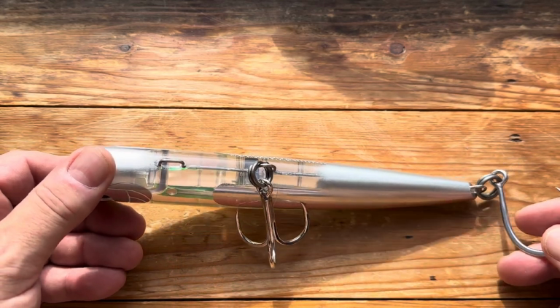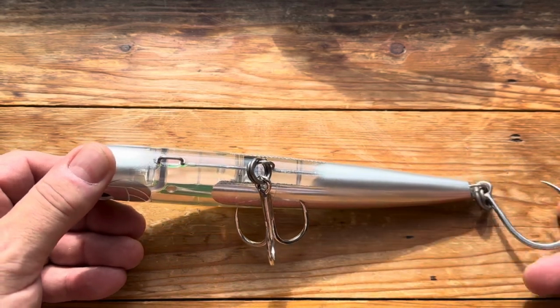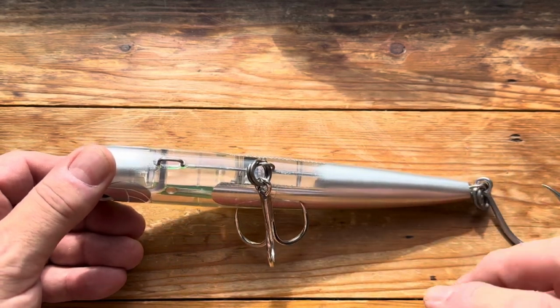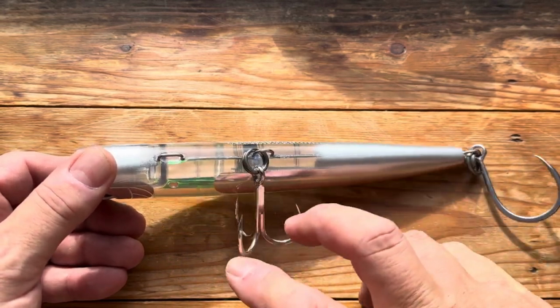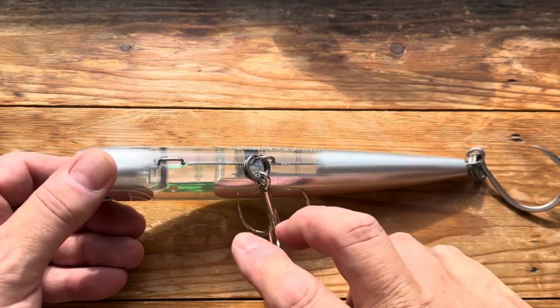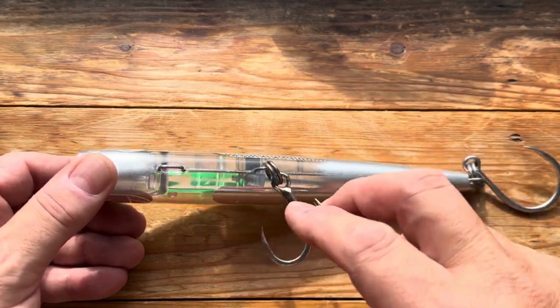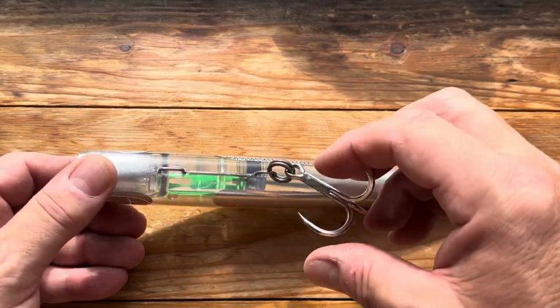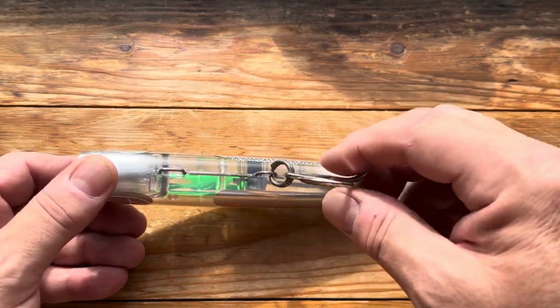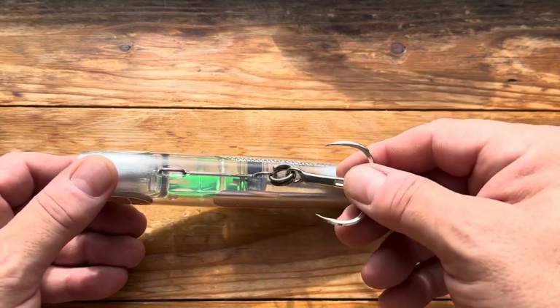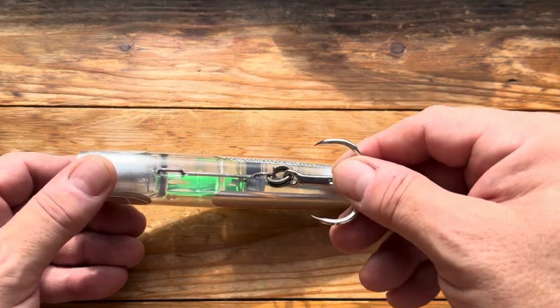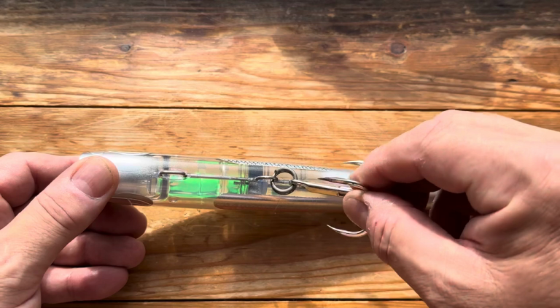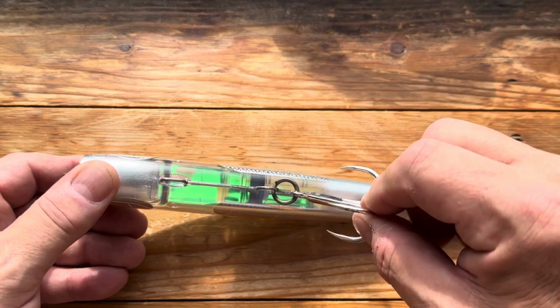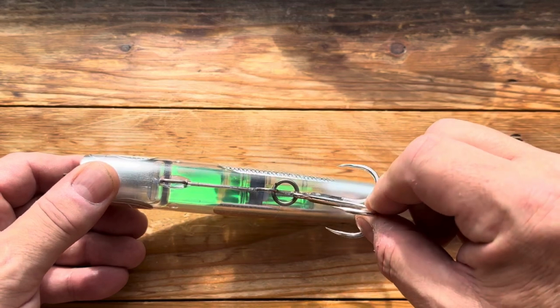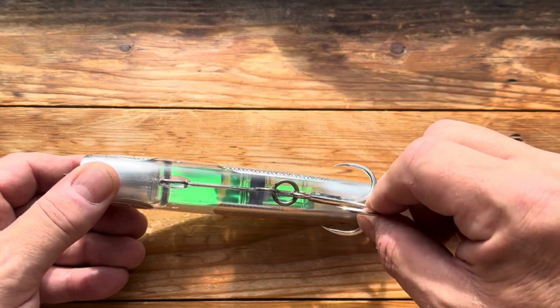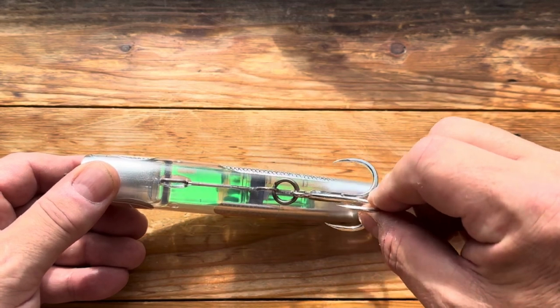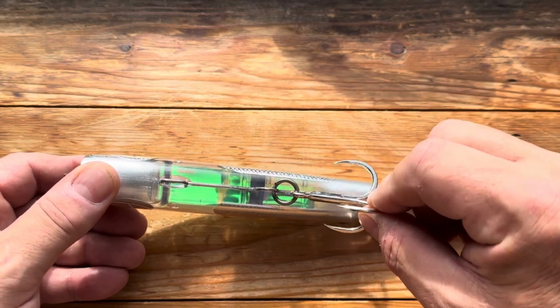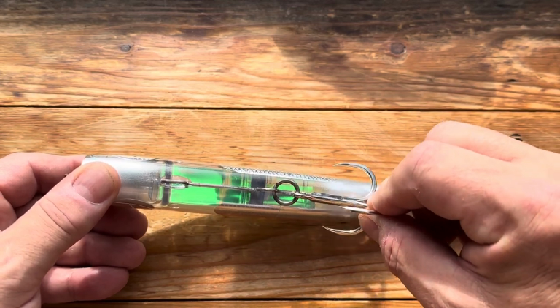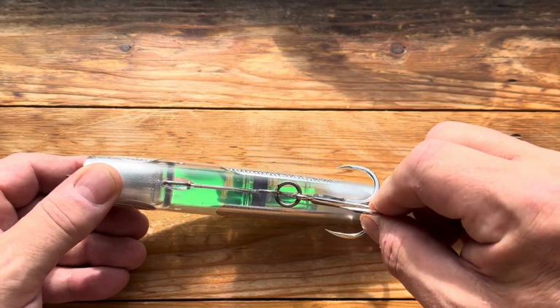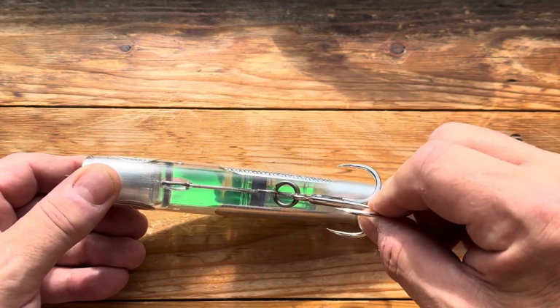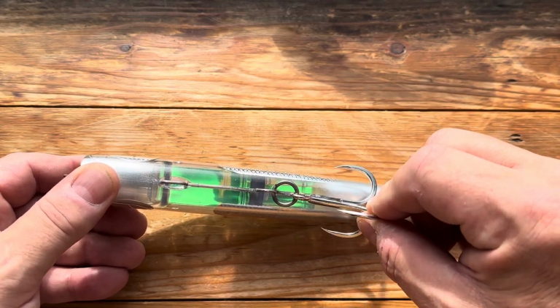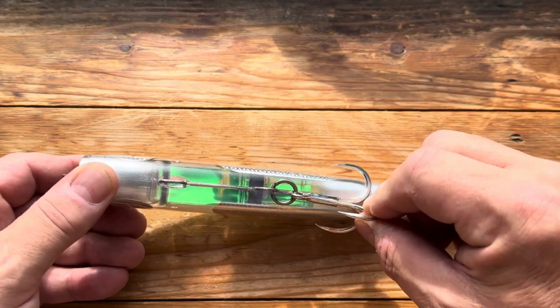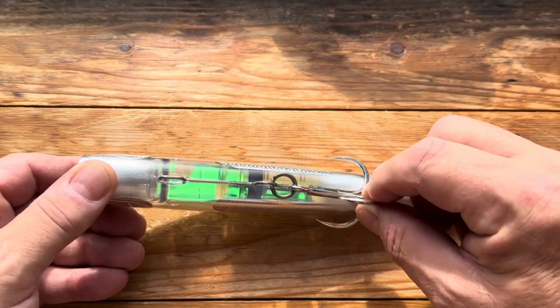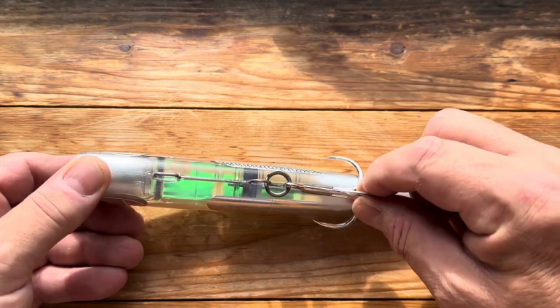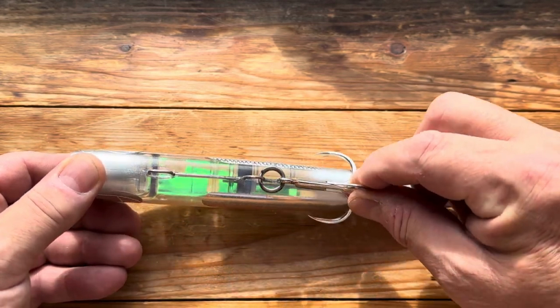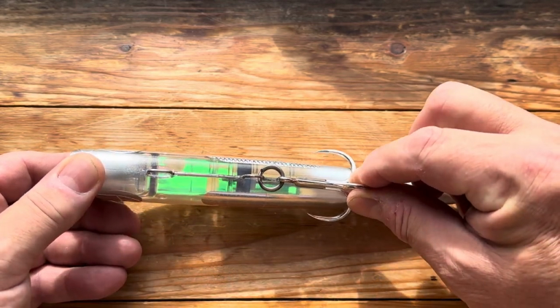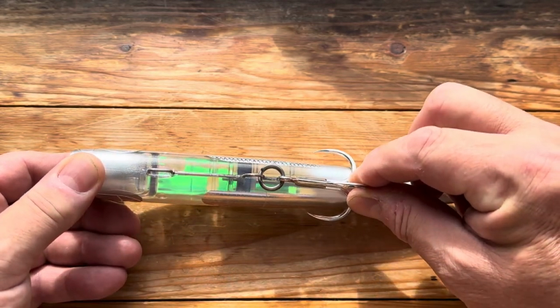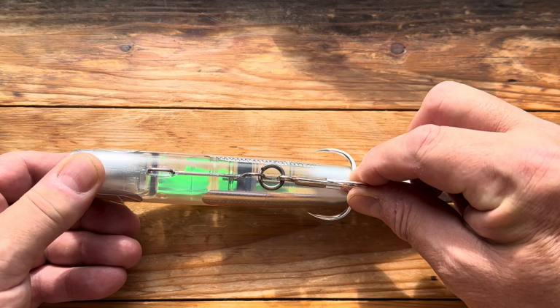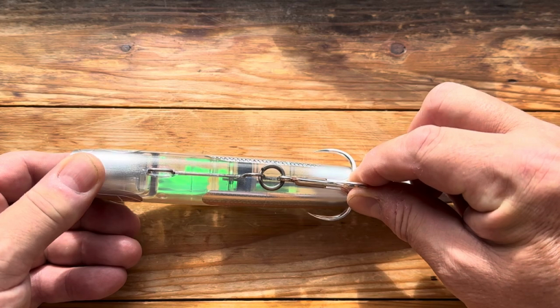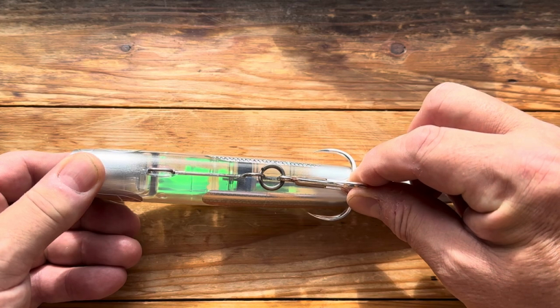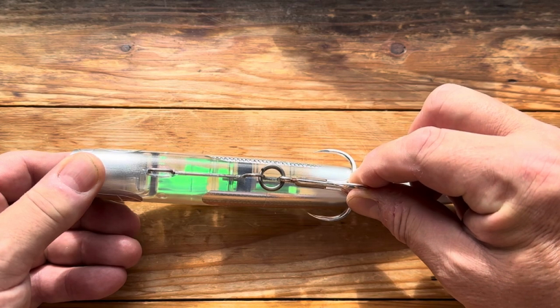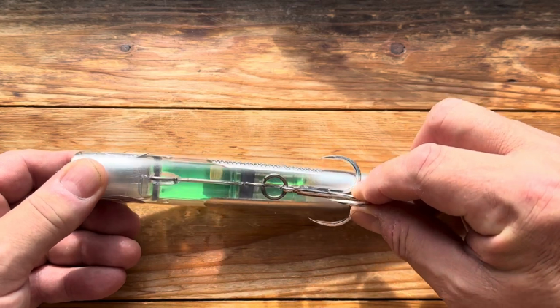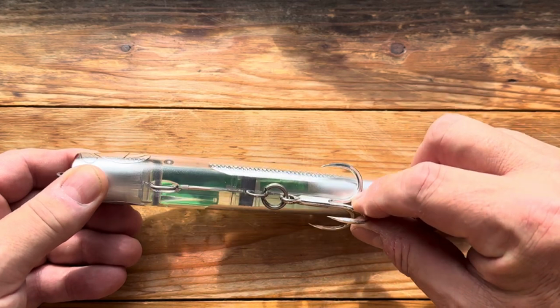I'm going to experiment with this and see whether it will swim well with a single rather than a treble, but as you can see that treble's just about perfect size-wise.